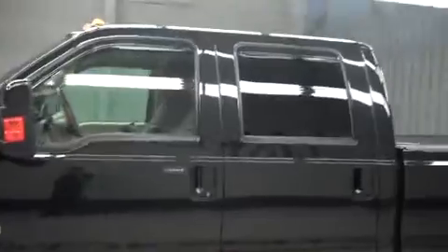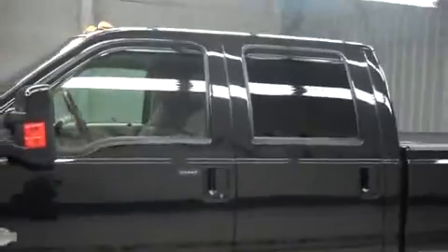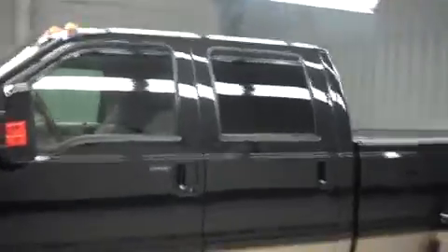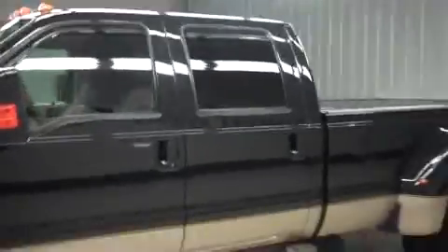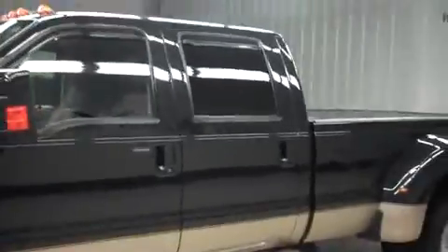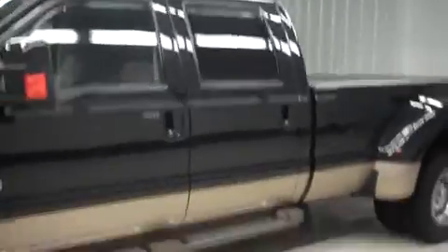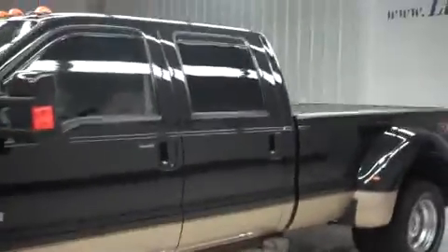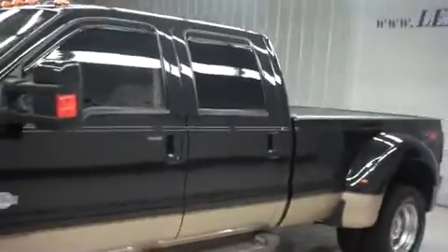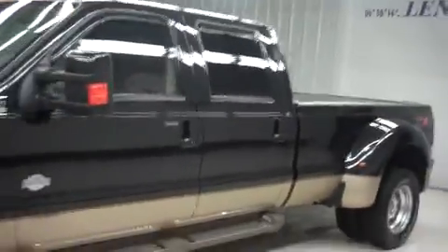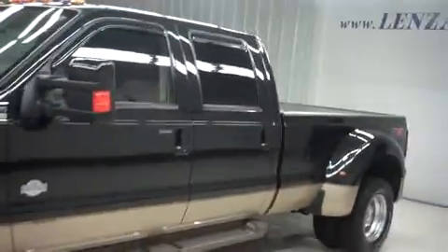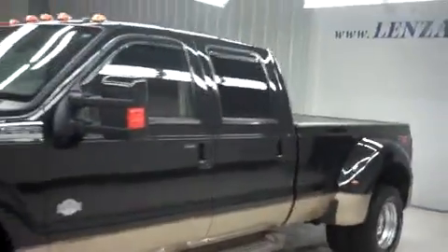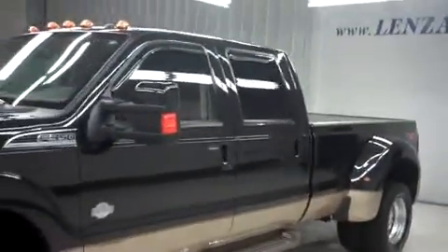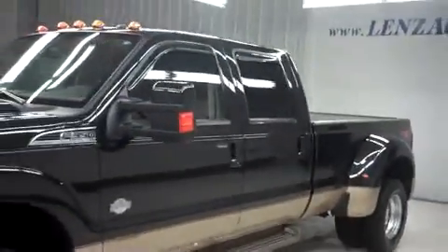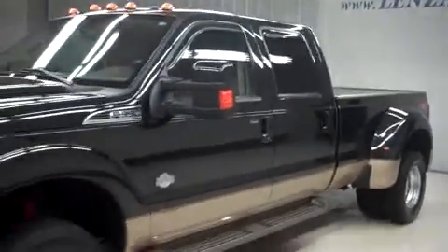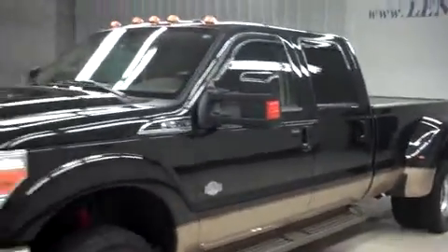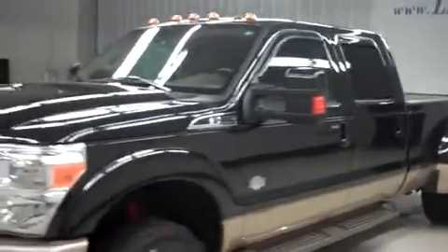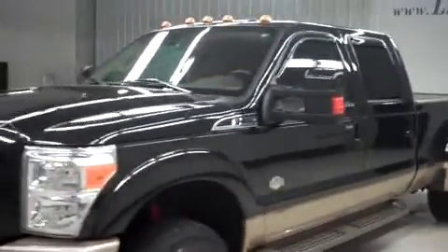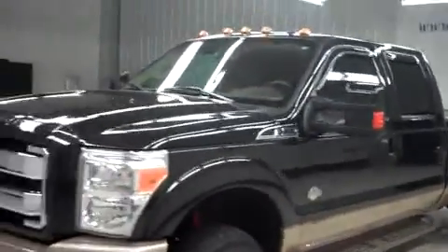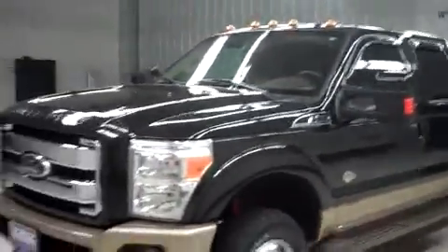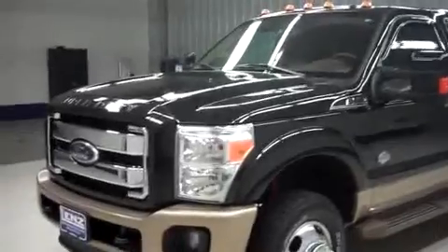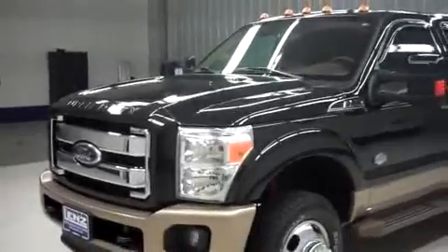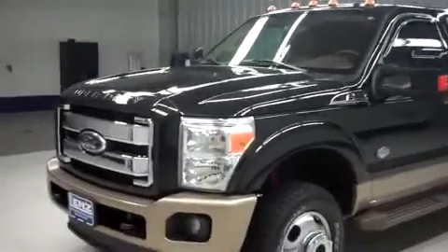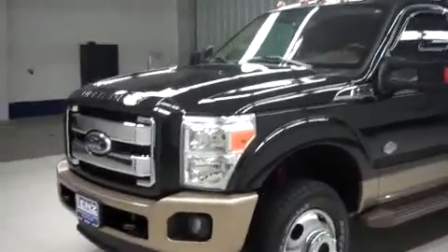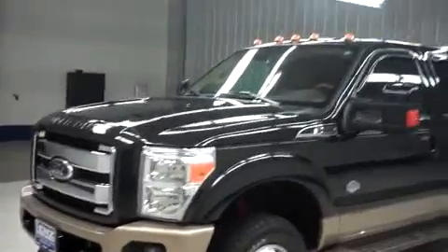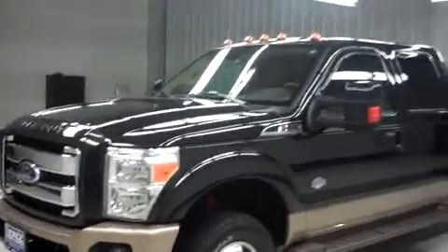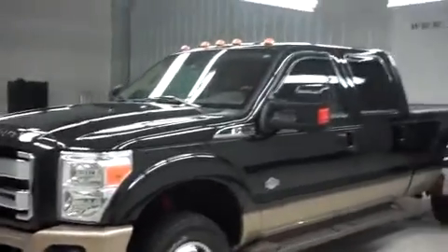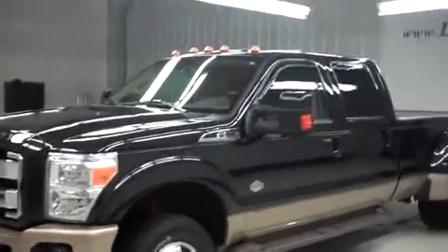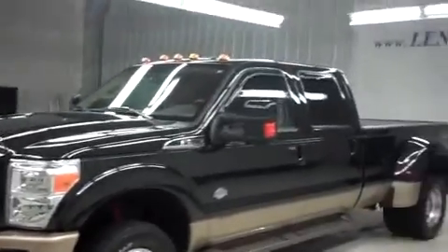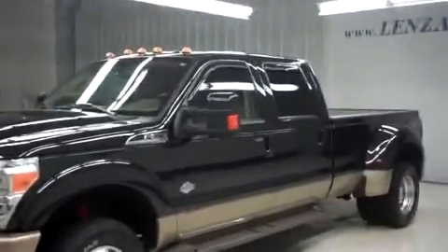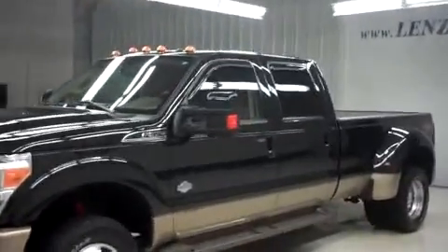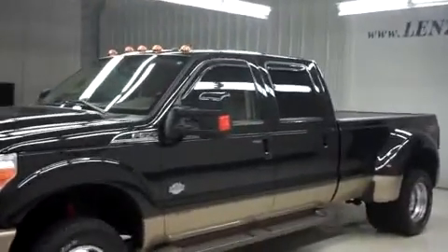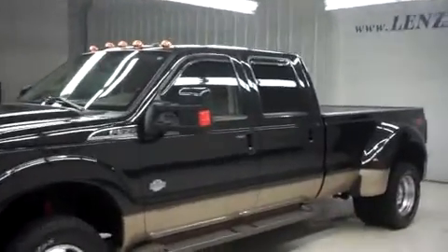As you can see, this F-350 is very clean all the way around, with a very nice front end and a very large factory chrome grille.